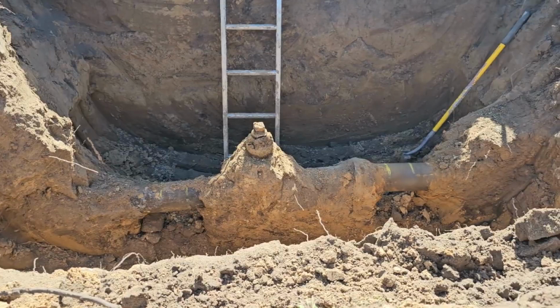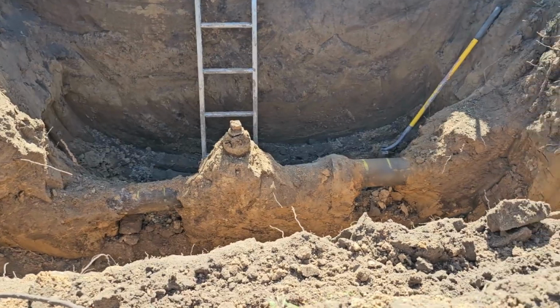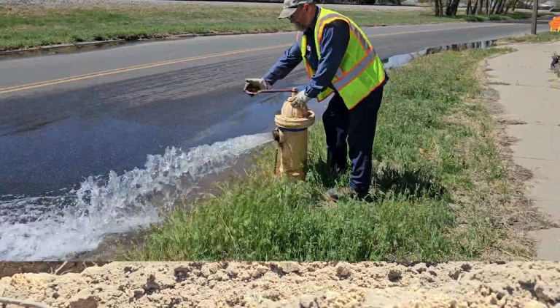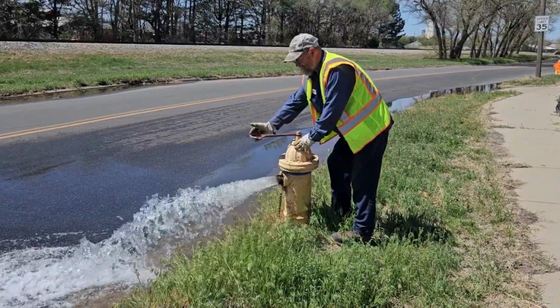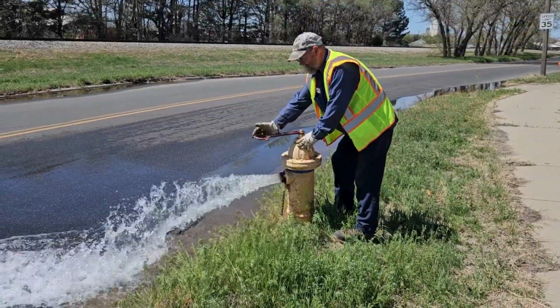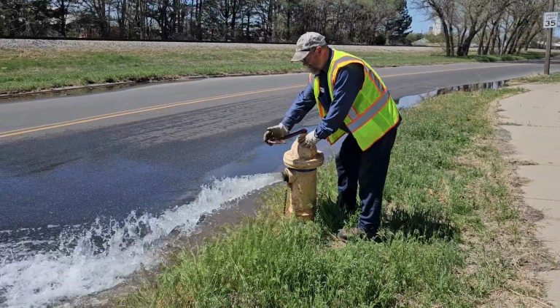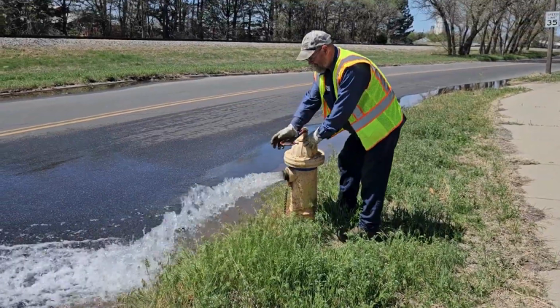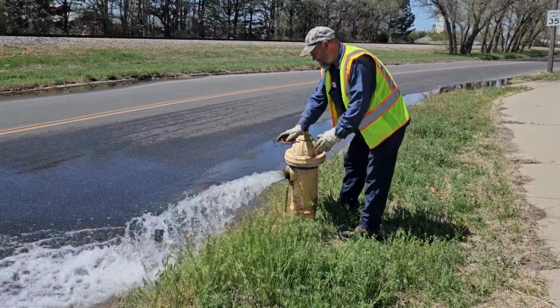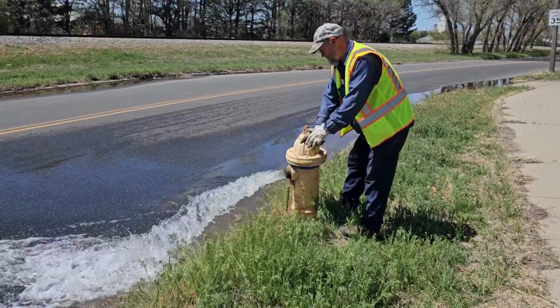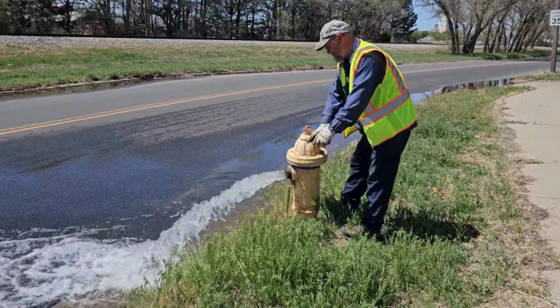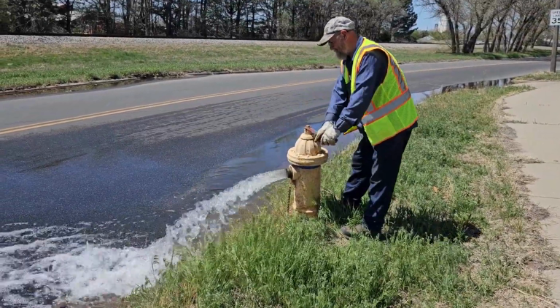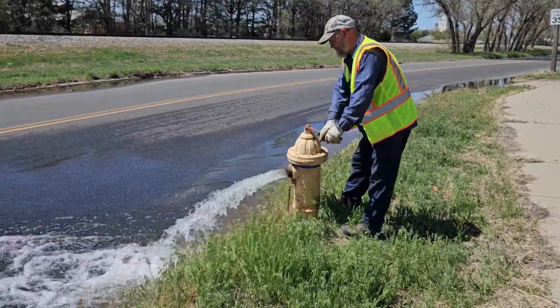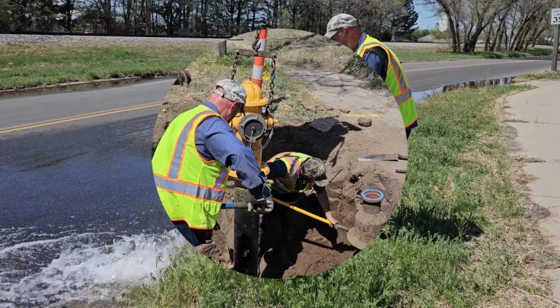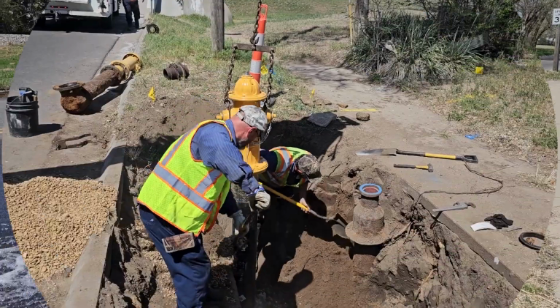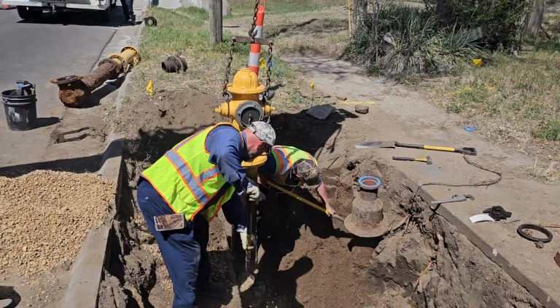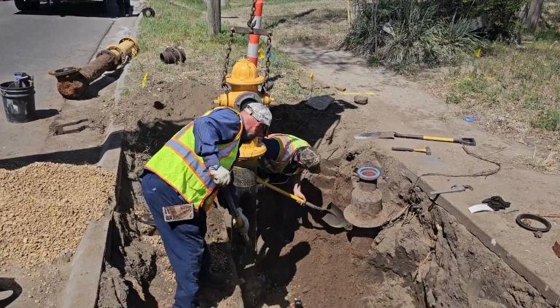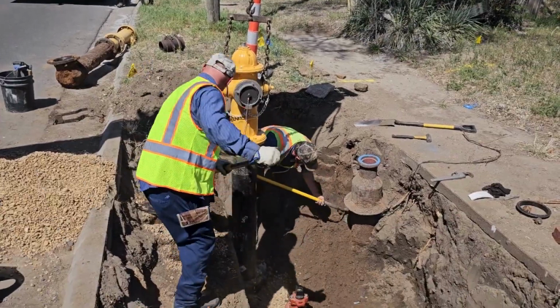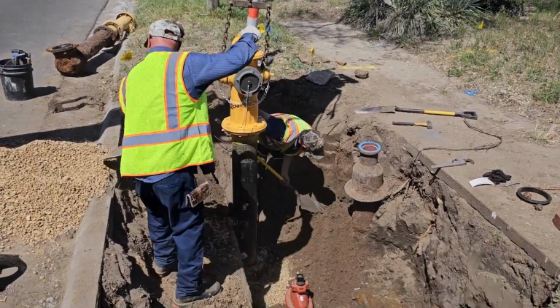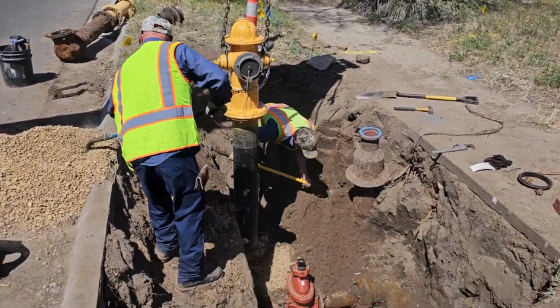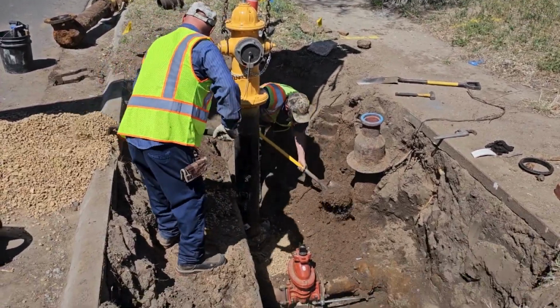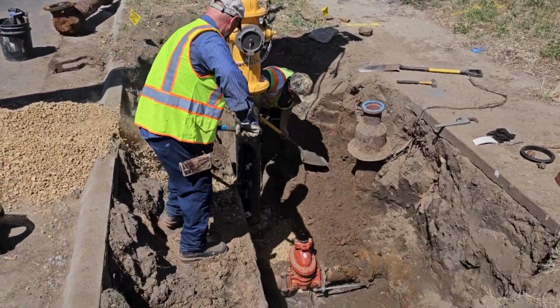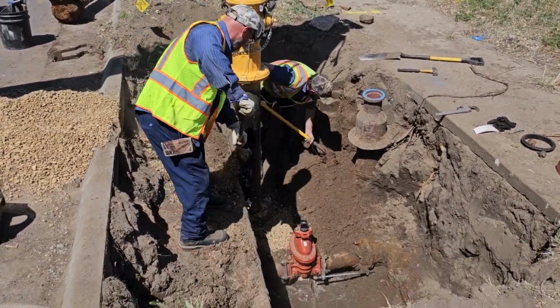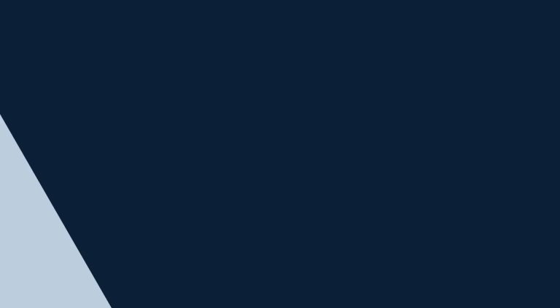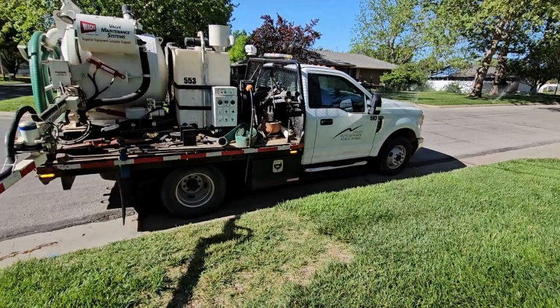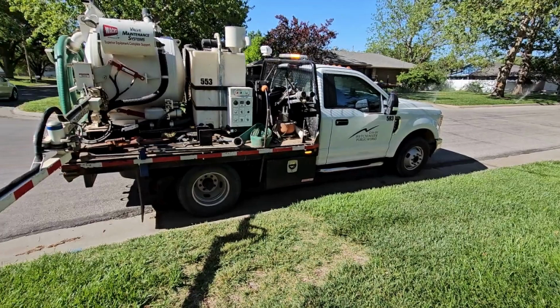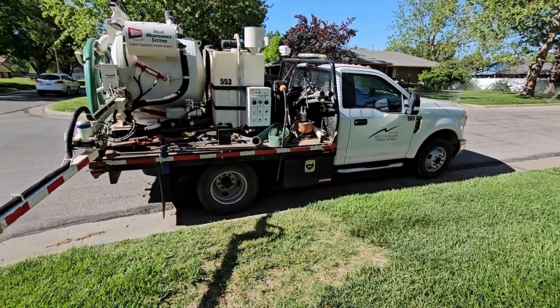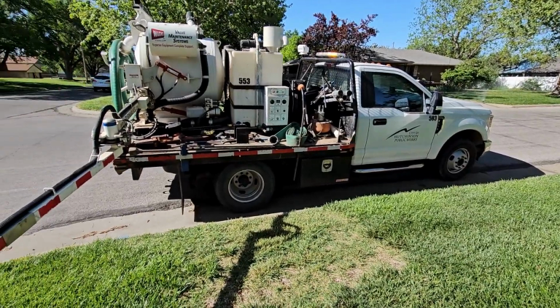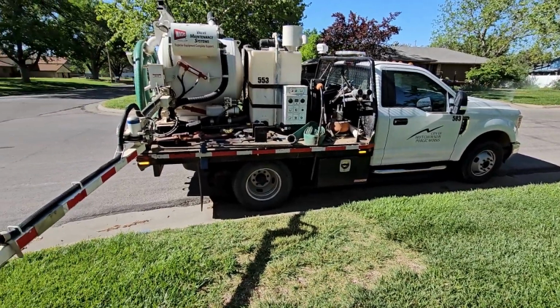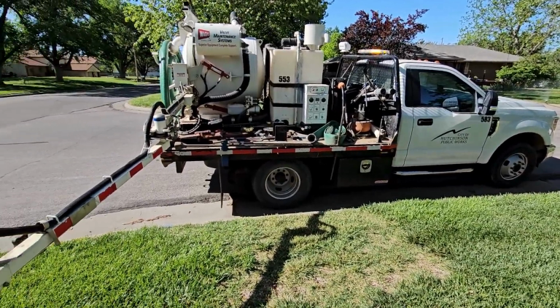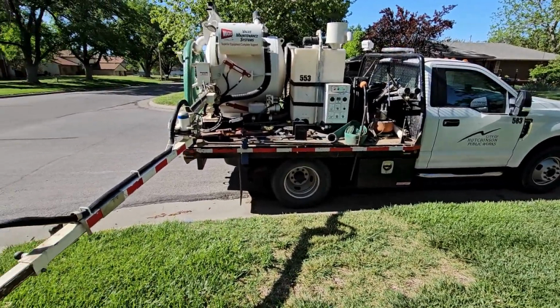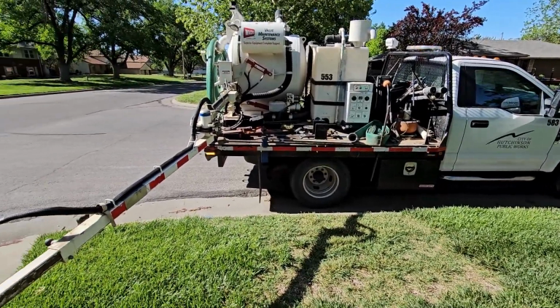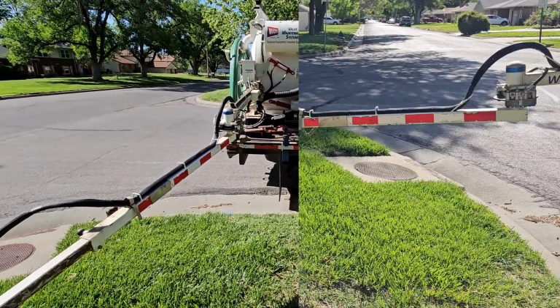Follow along as we see how water maintenance crews replace pivotal infrastructure like fire hydrants and water valves. Work begins by shutting down water to the affected infrastructure.